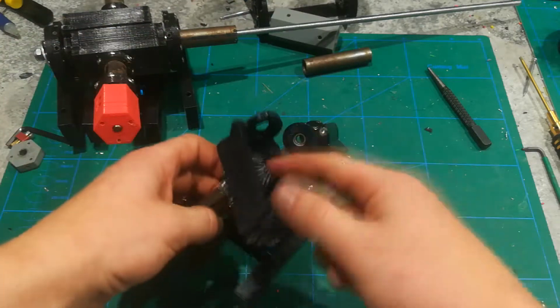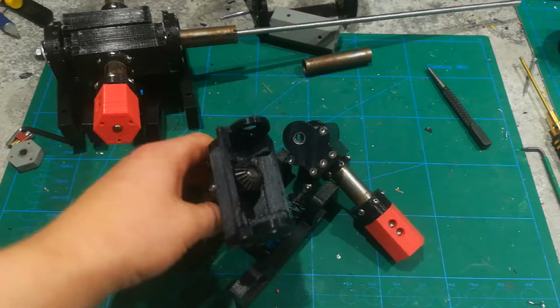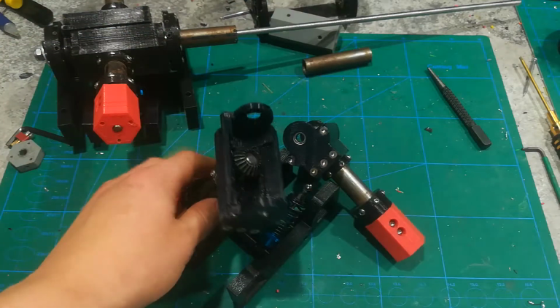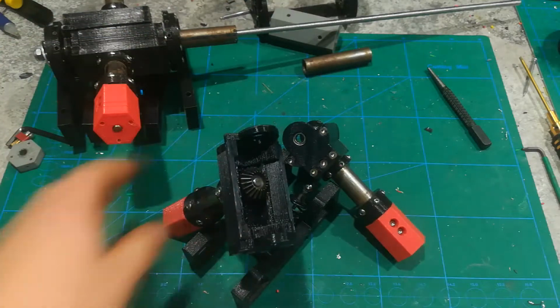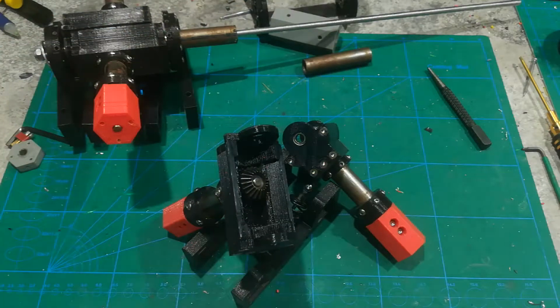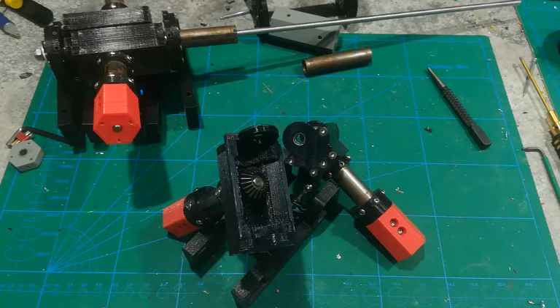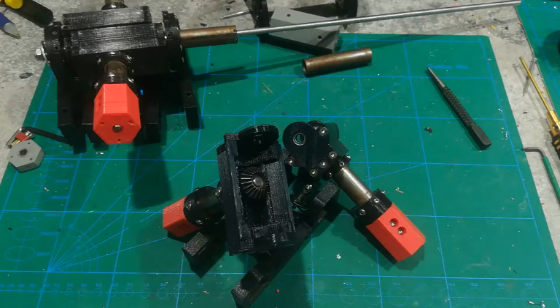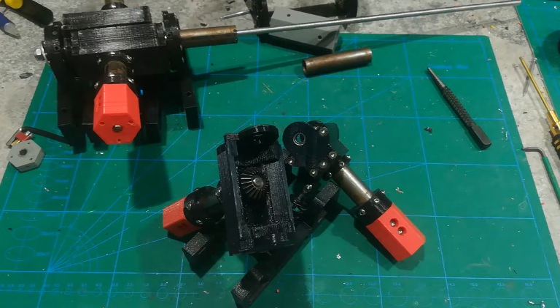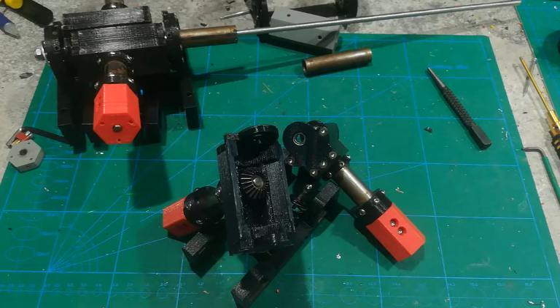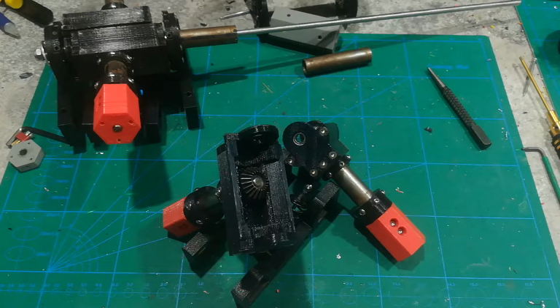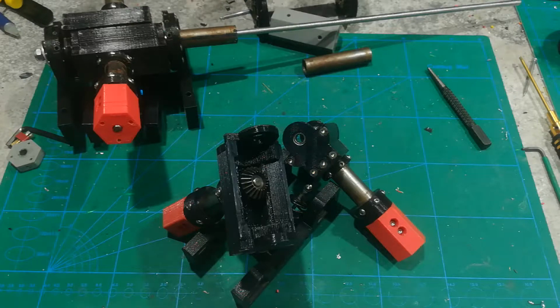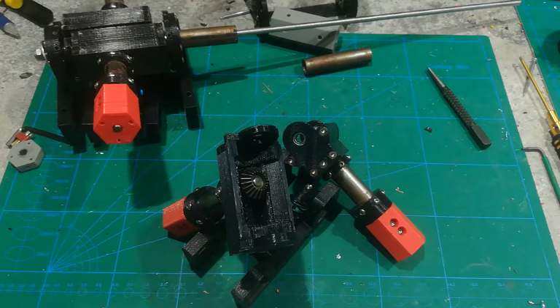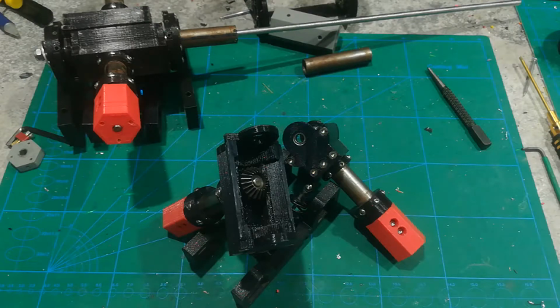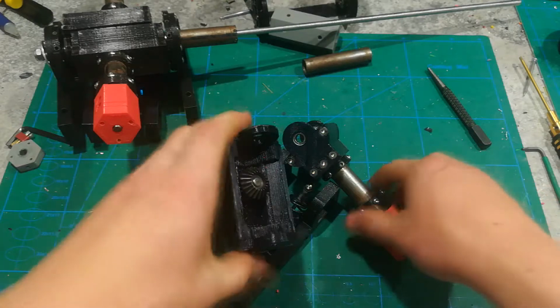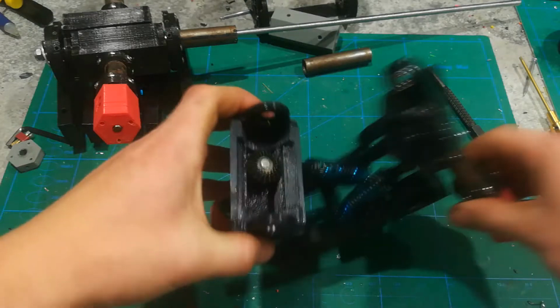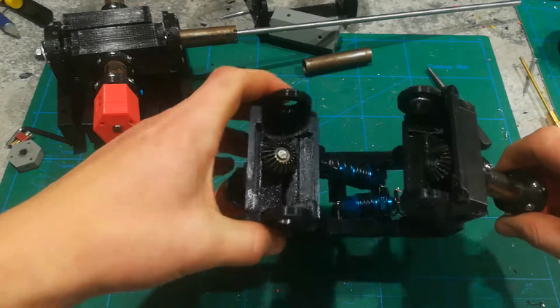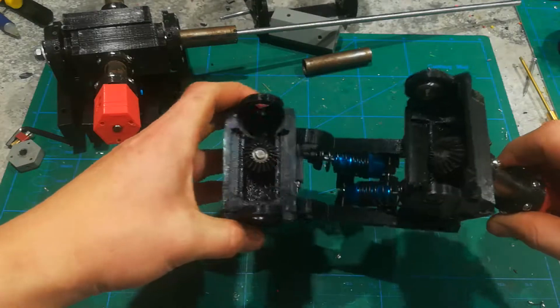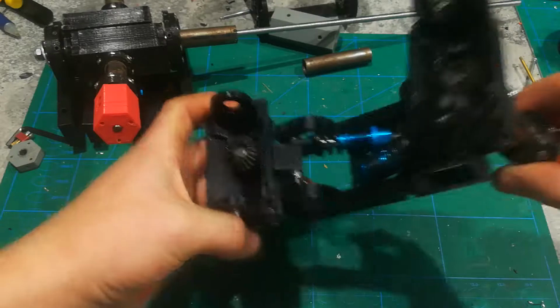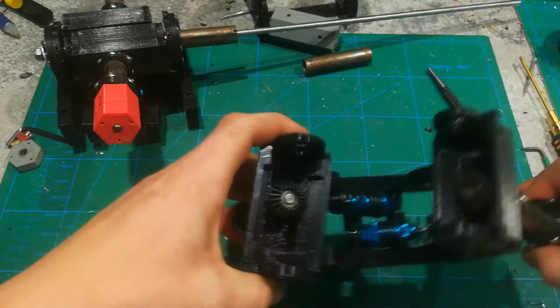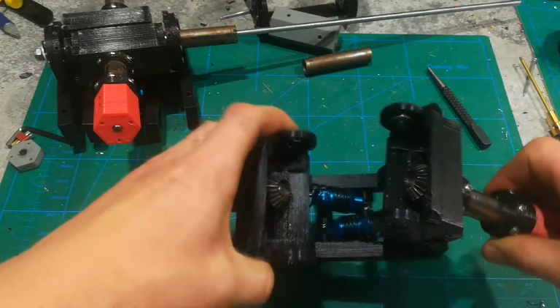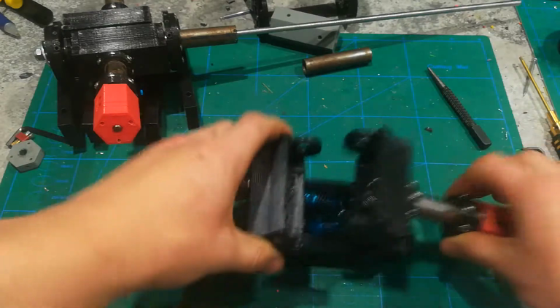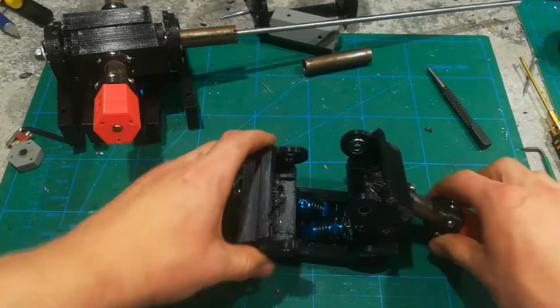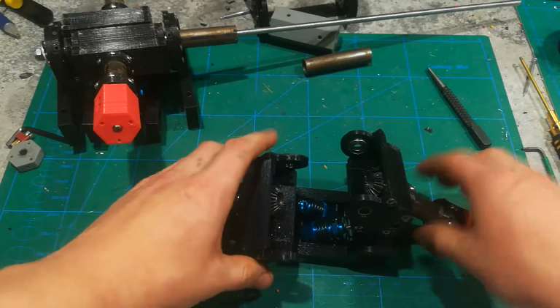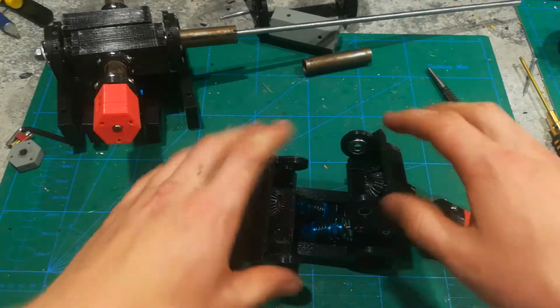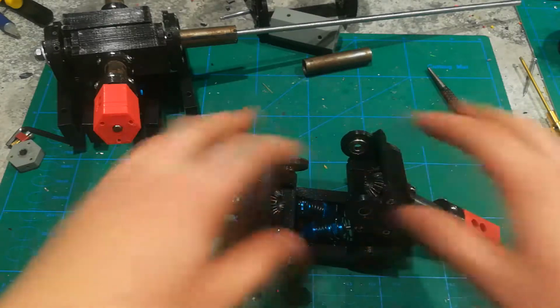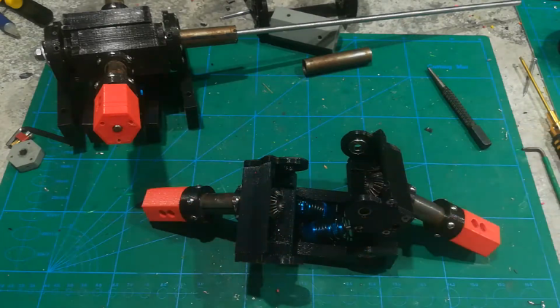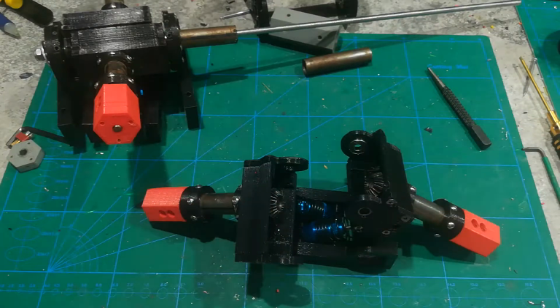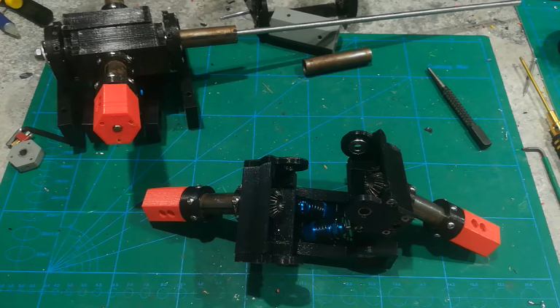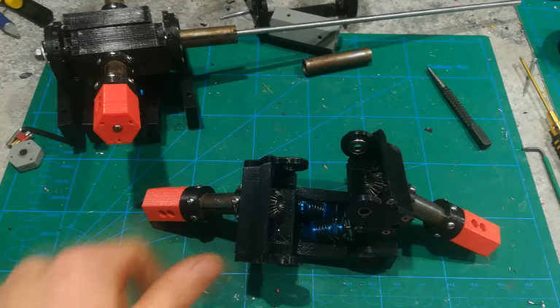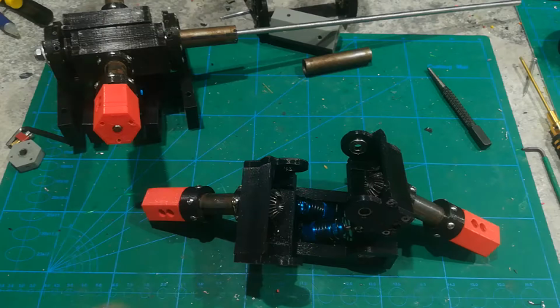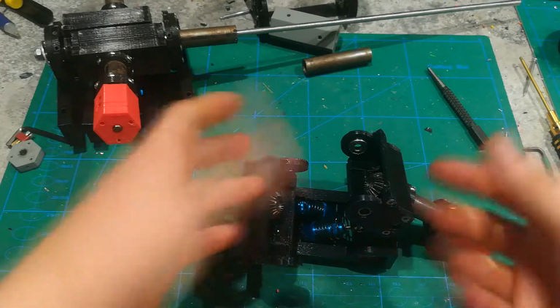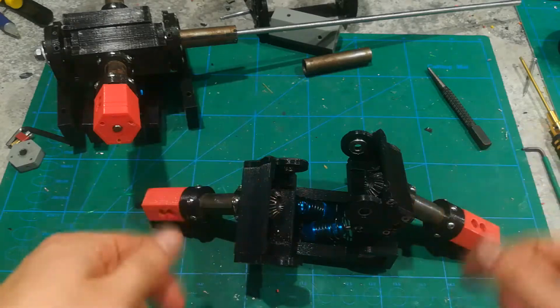These back parts are really some of the simplest in the whole truck. It's a good starting place — you get the hang of how things are going to go from here on out by making this part first.